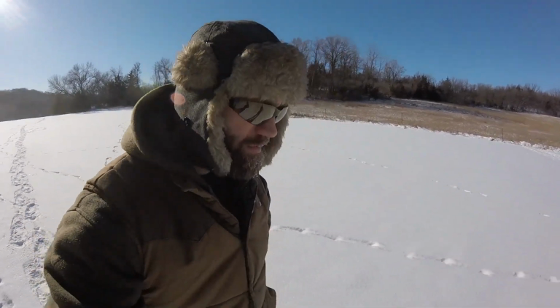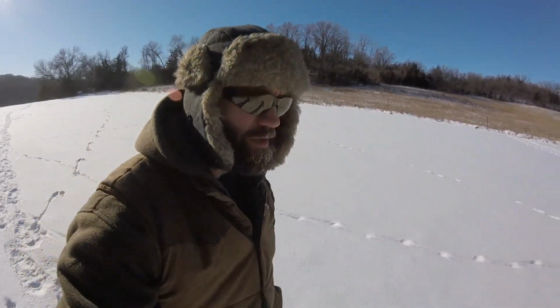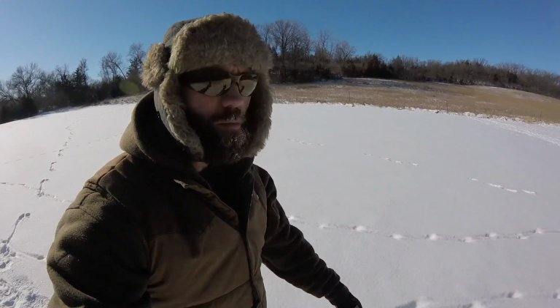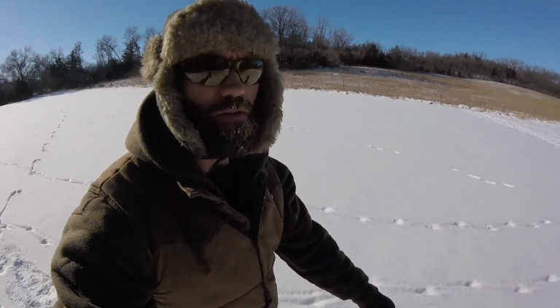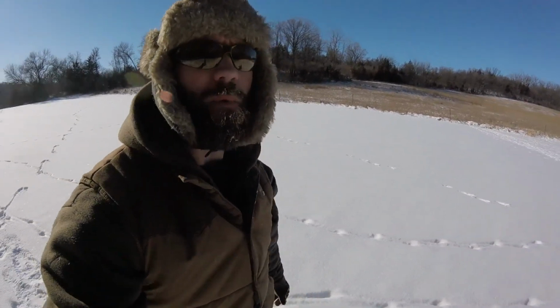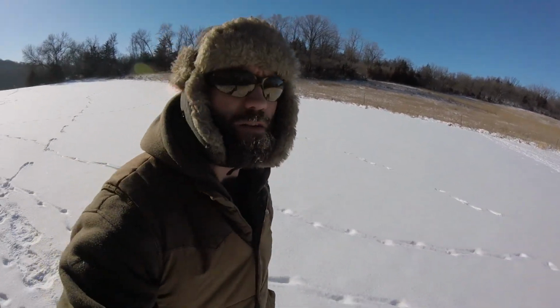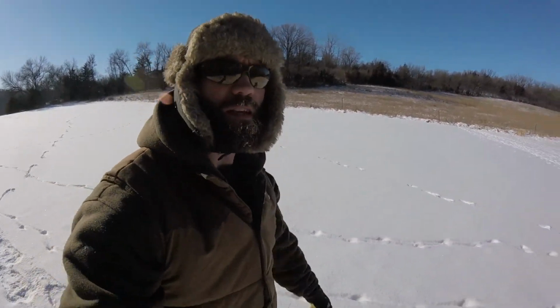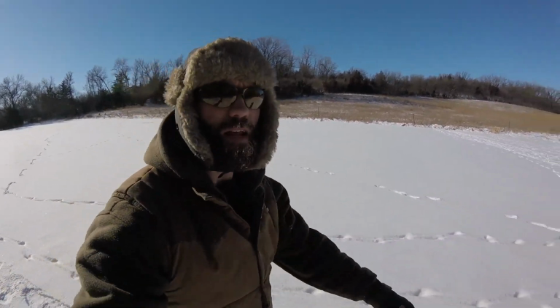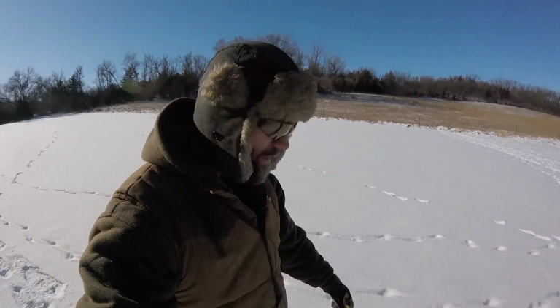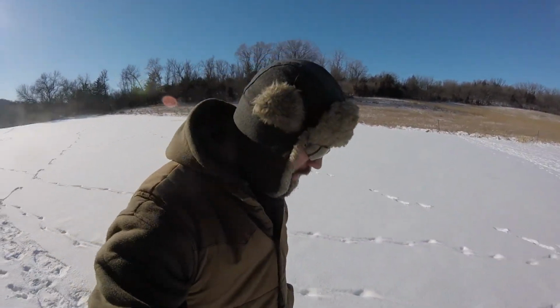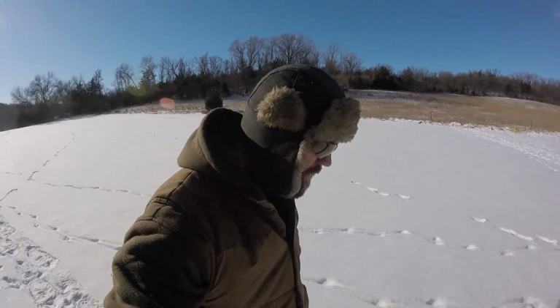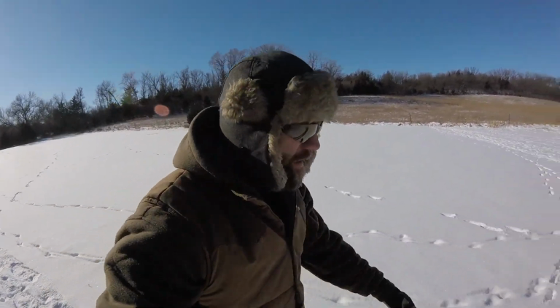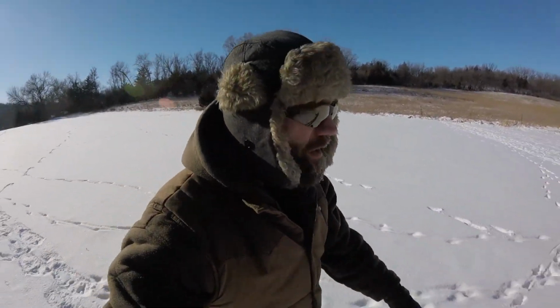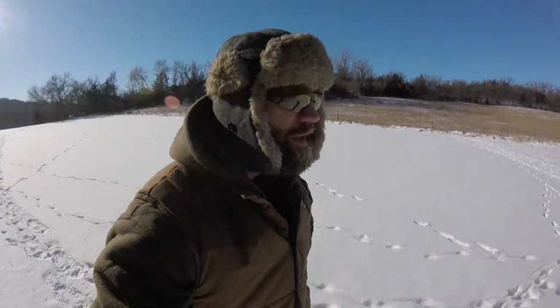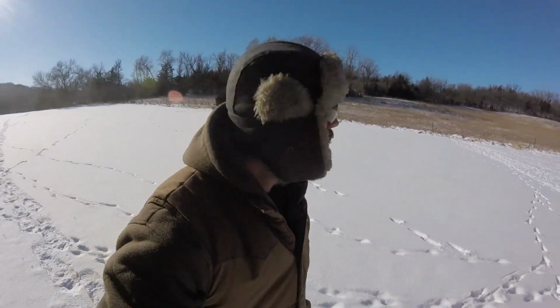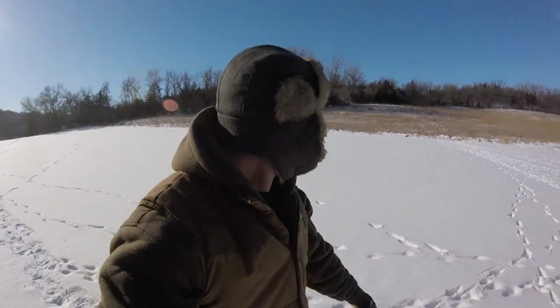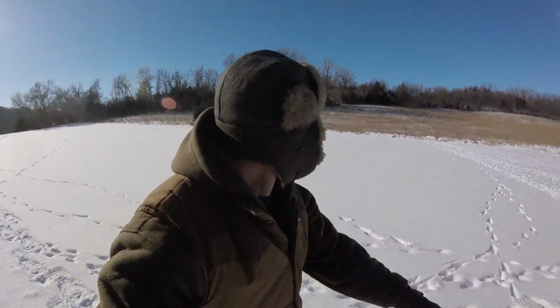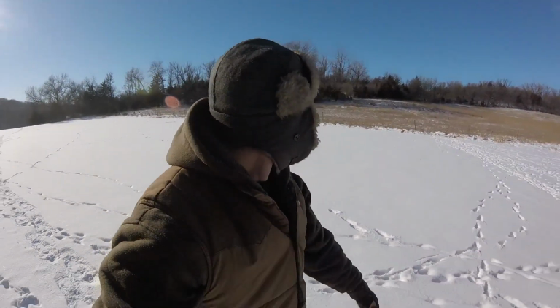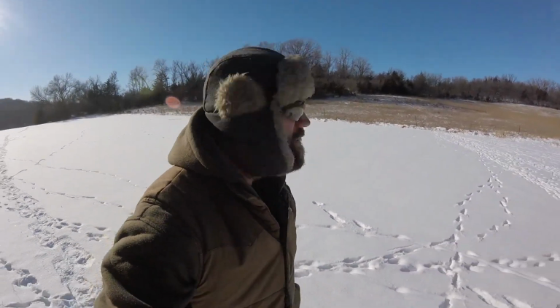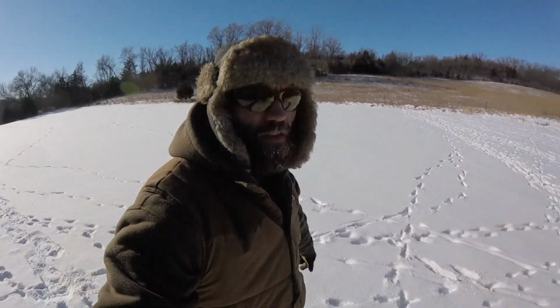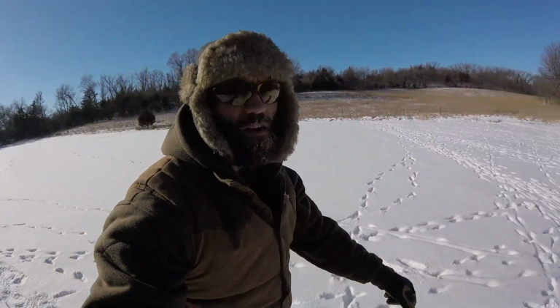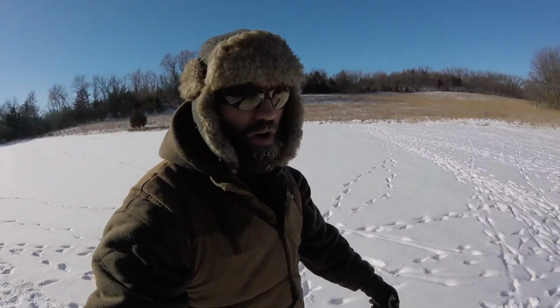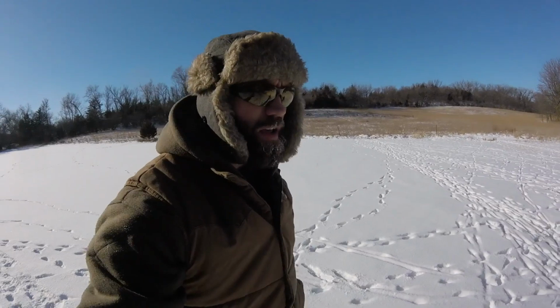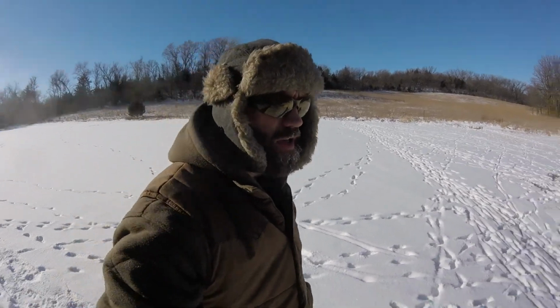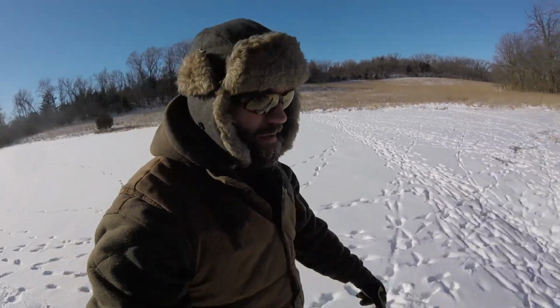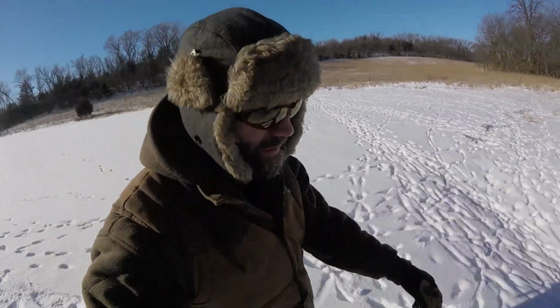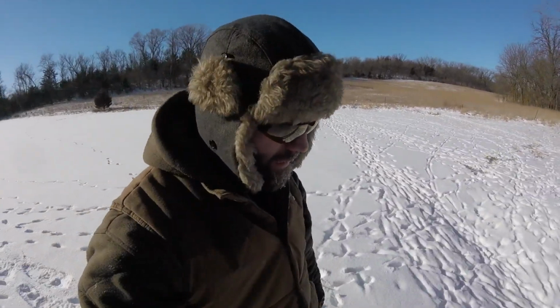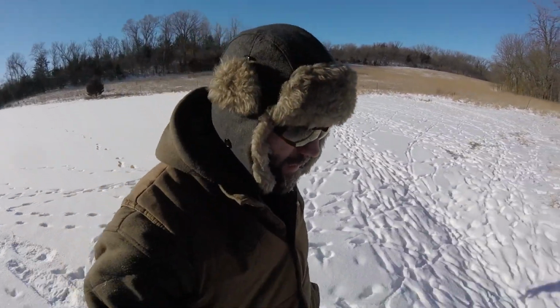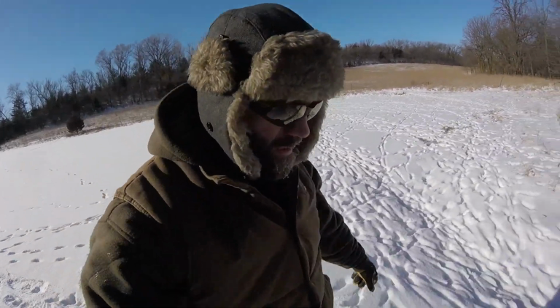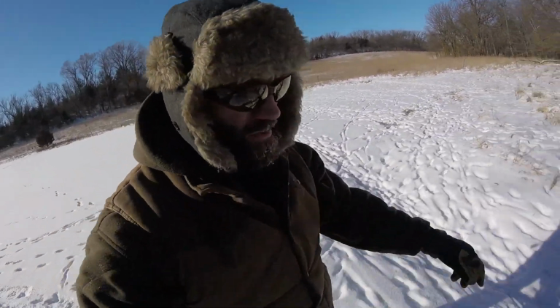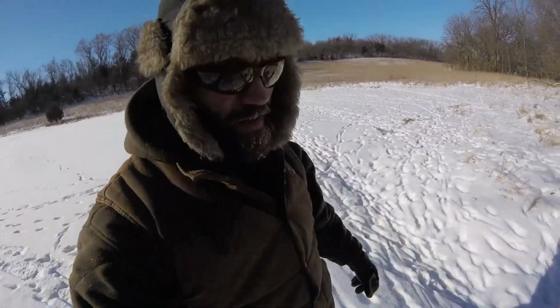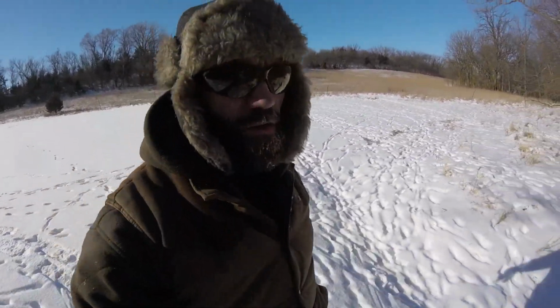Still going to go about two miles today. Just let the dogs run, so we'll see how they do.